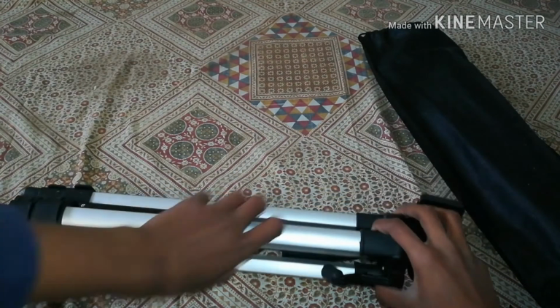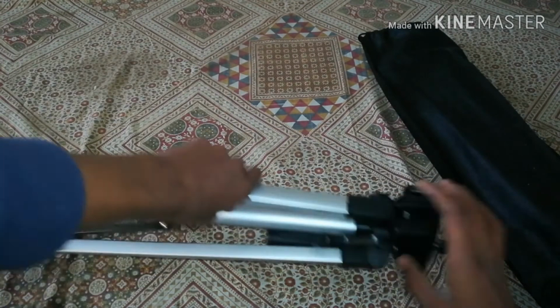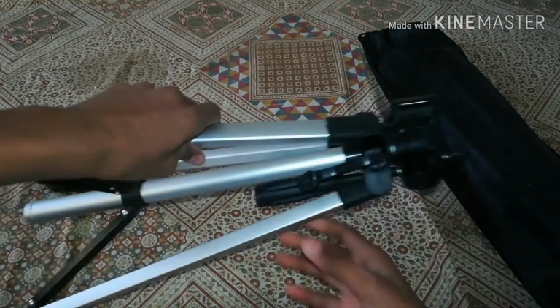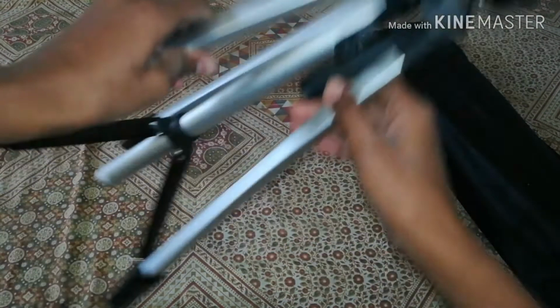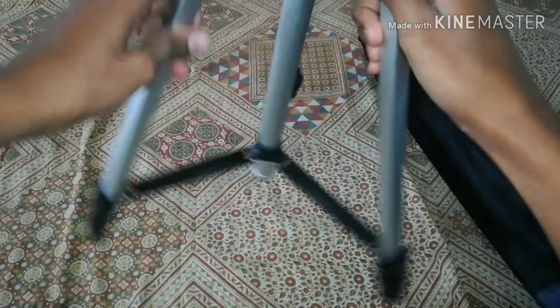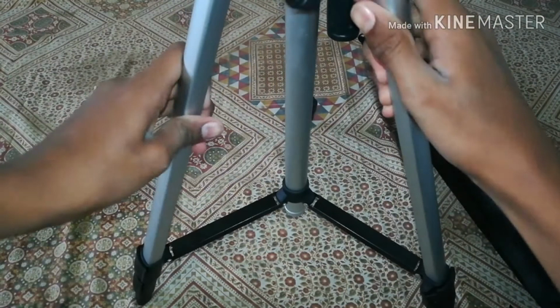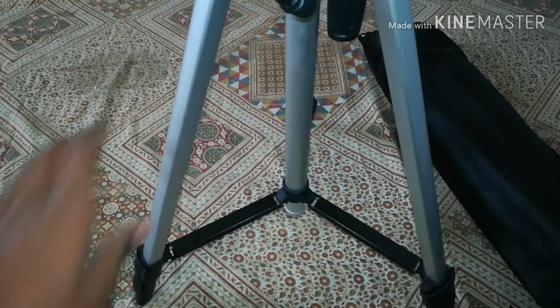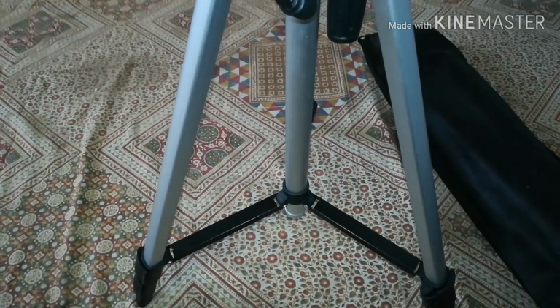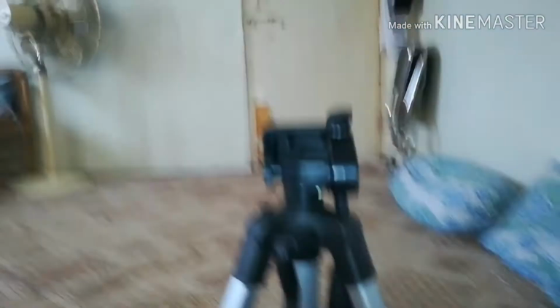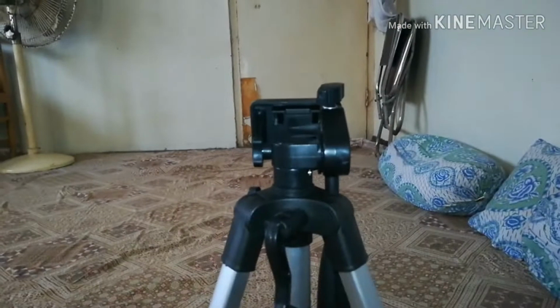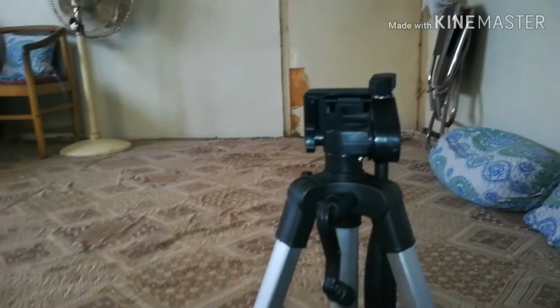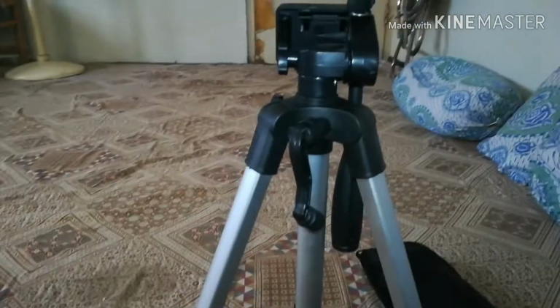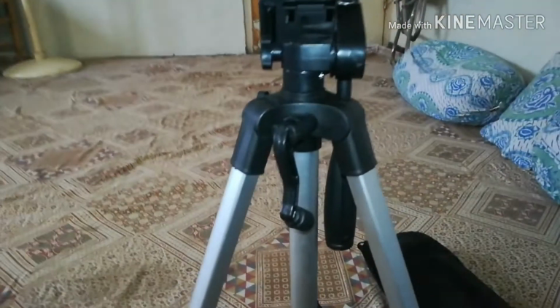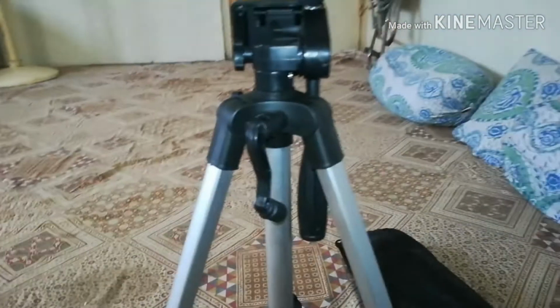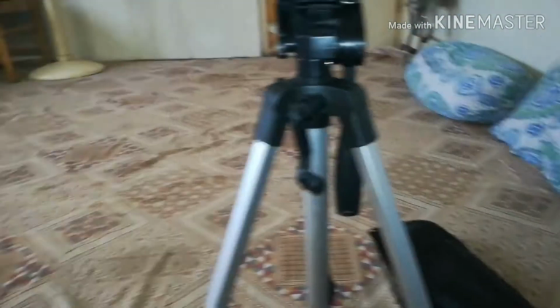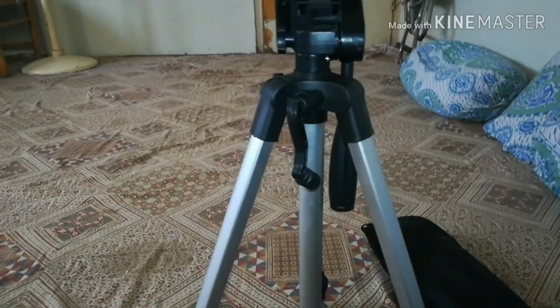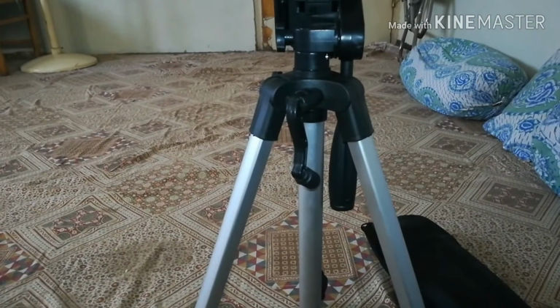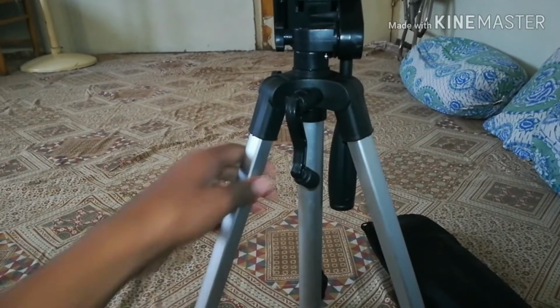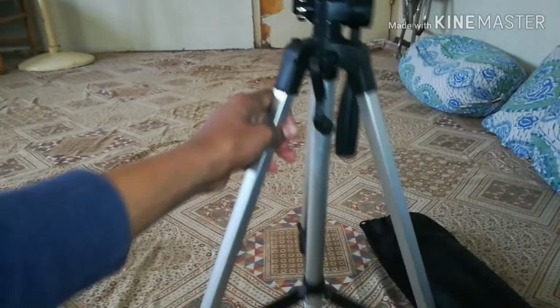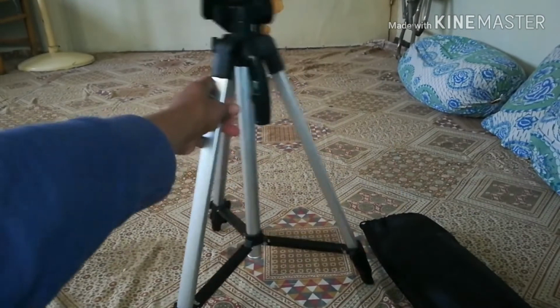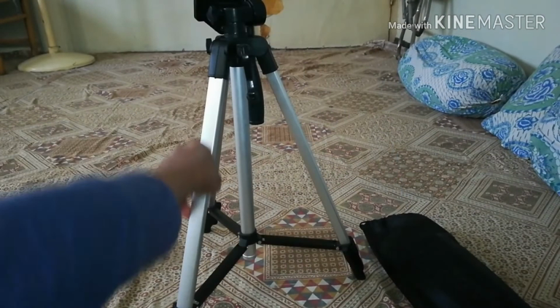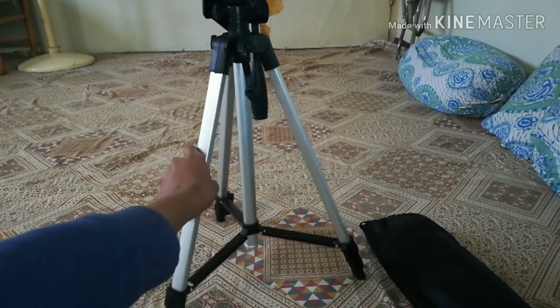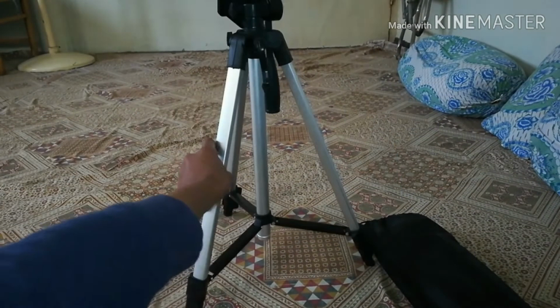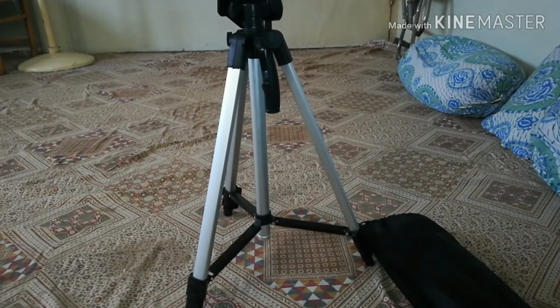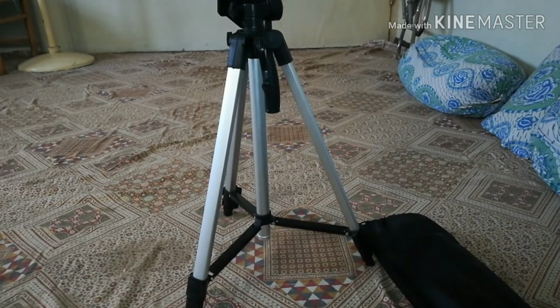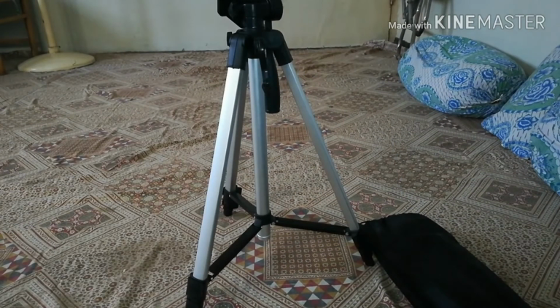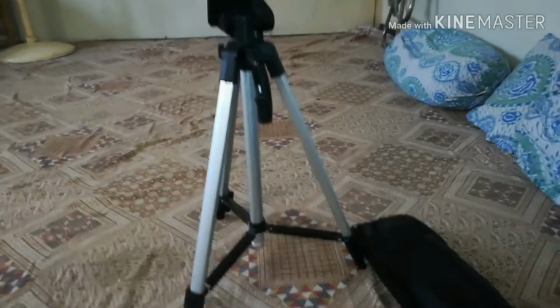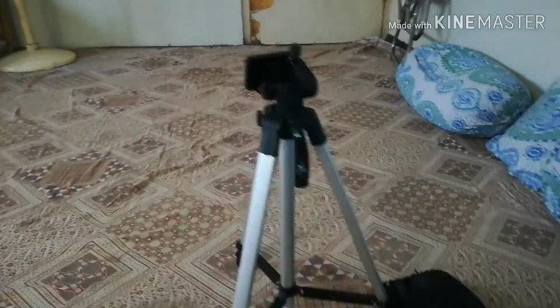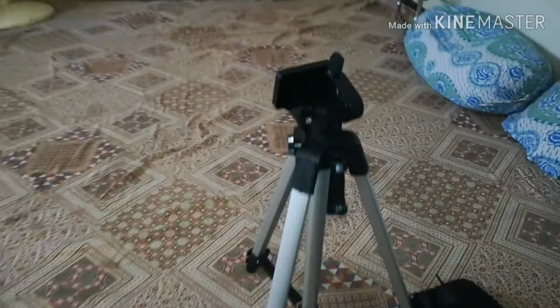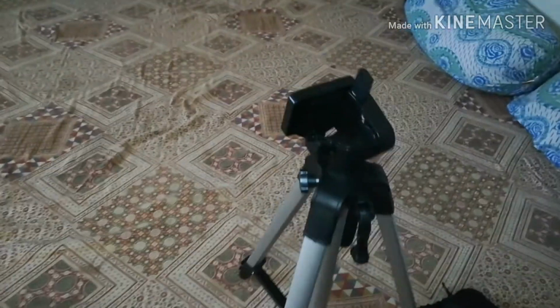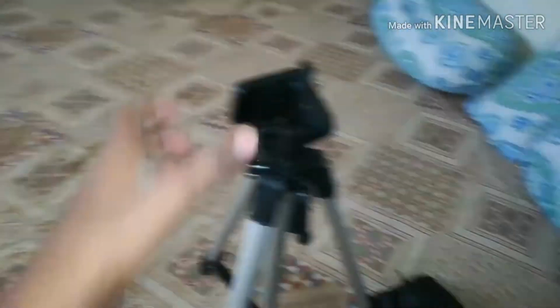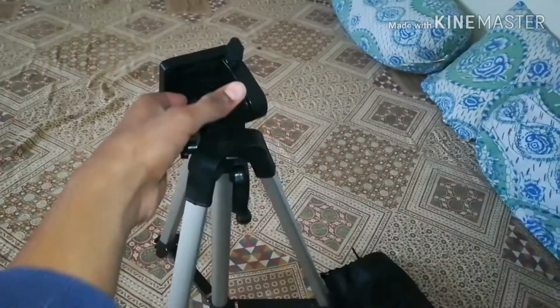There's the tripod. The normal height is about that much. It's okay — pretty good actually, compared to other cheap tripods.